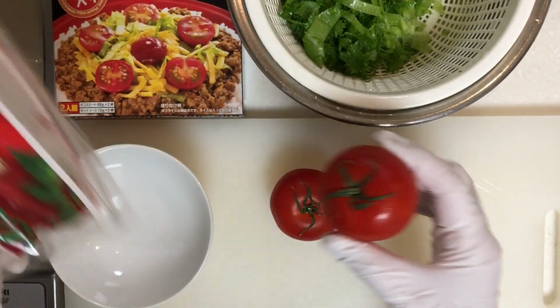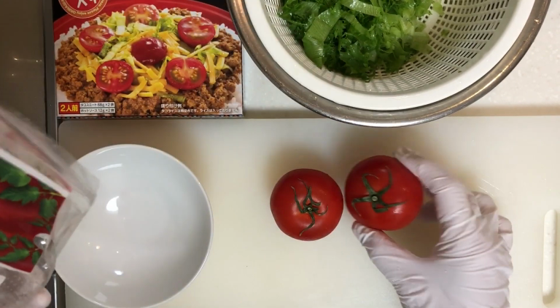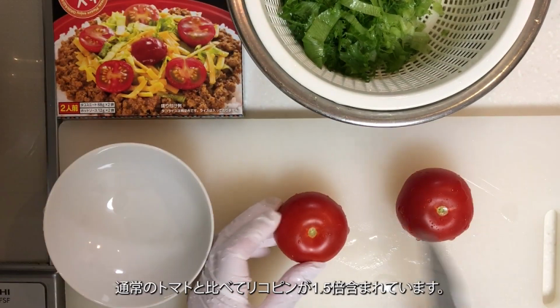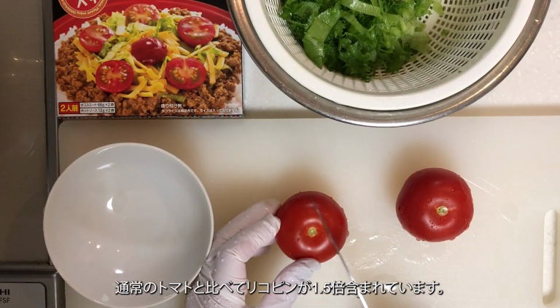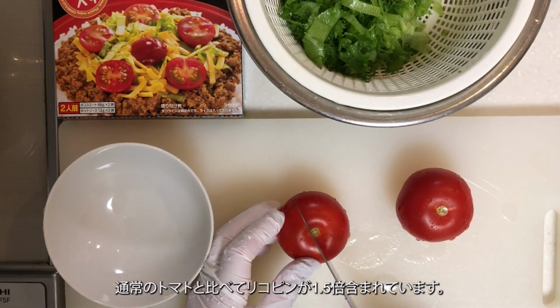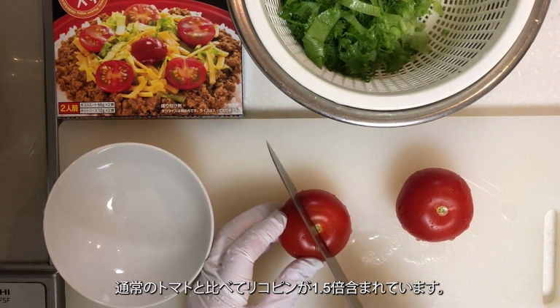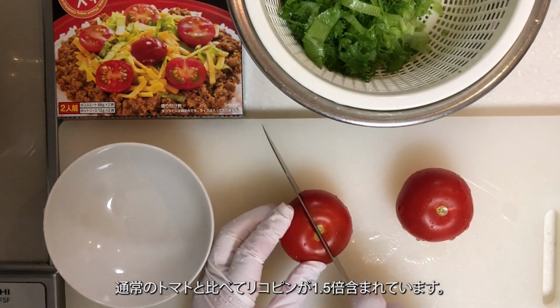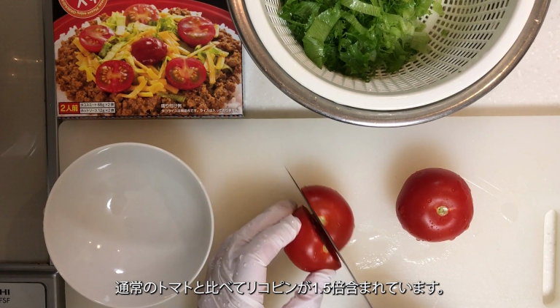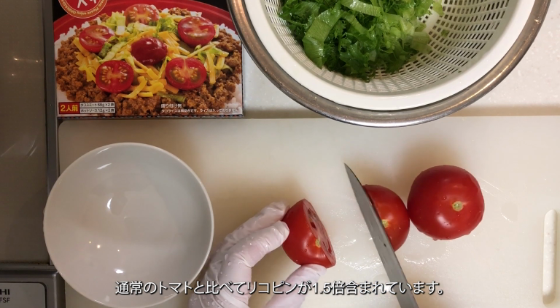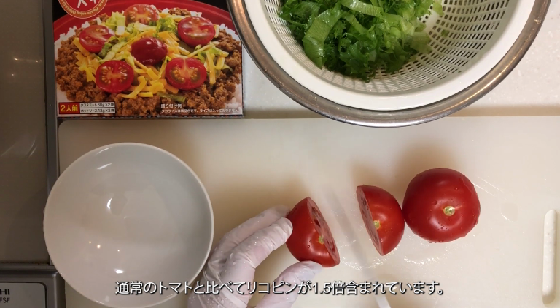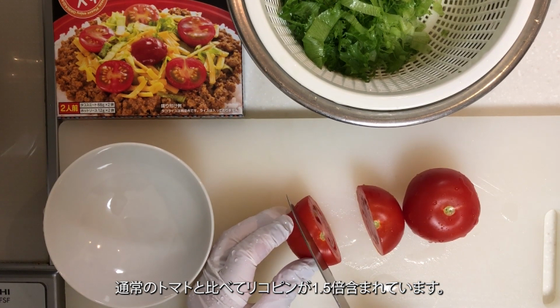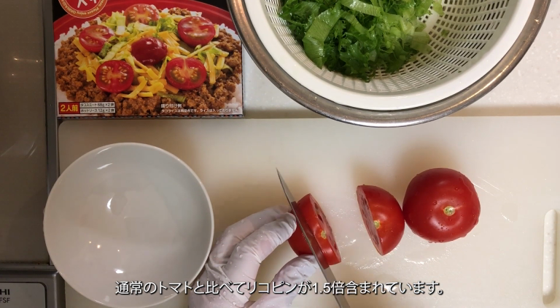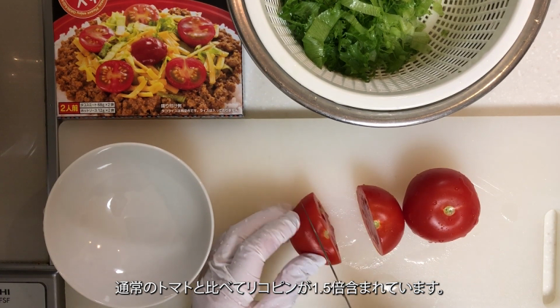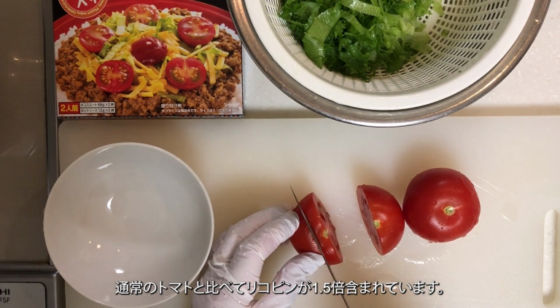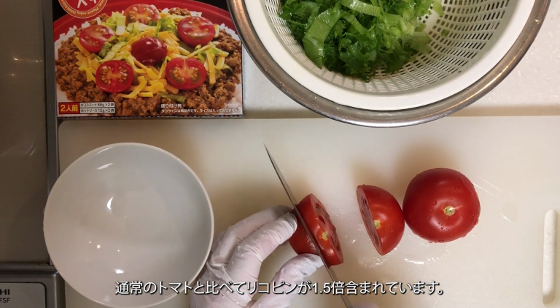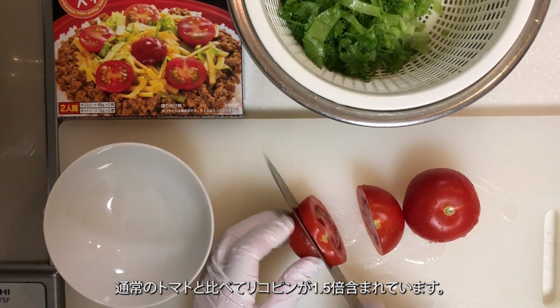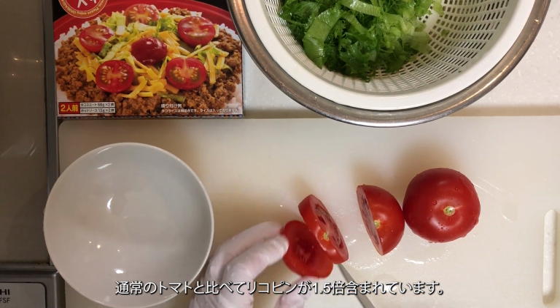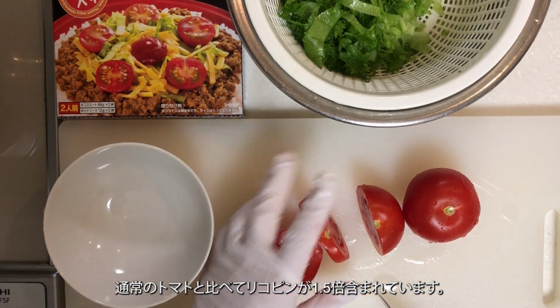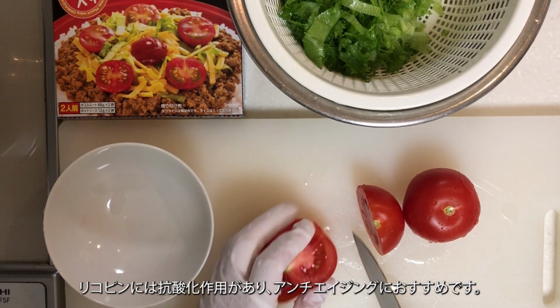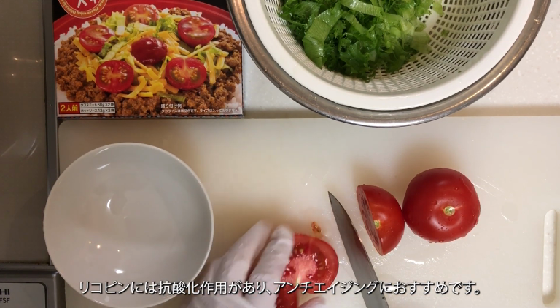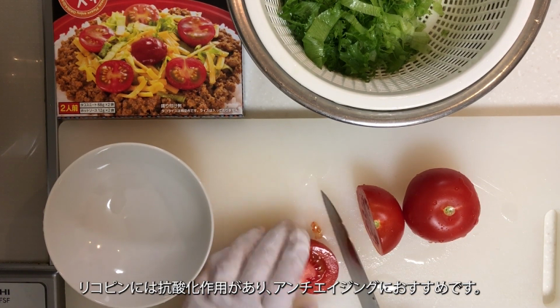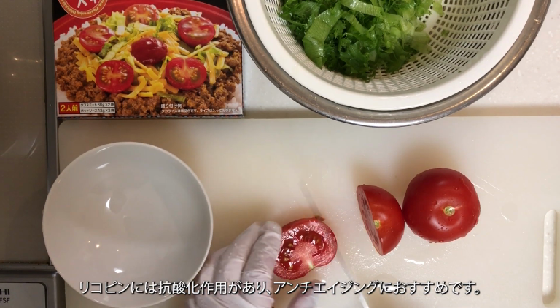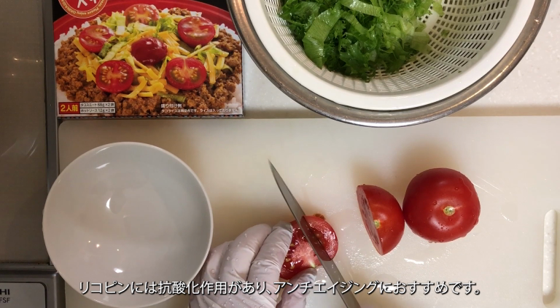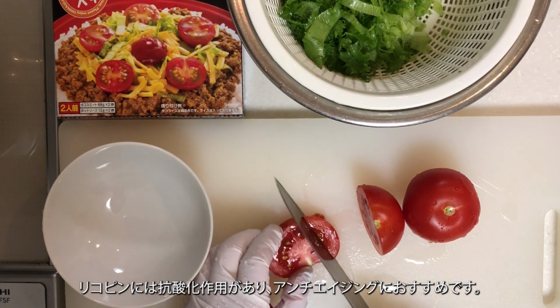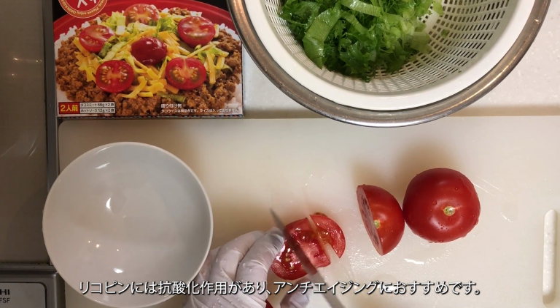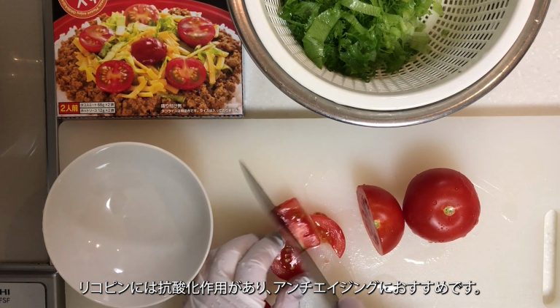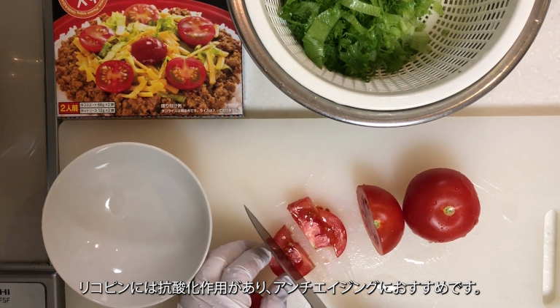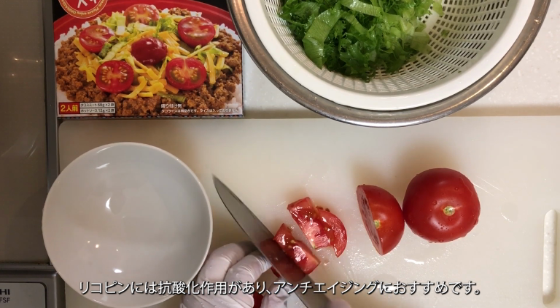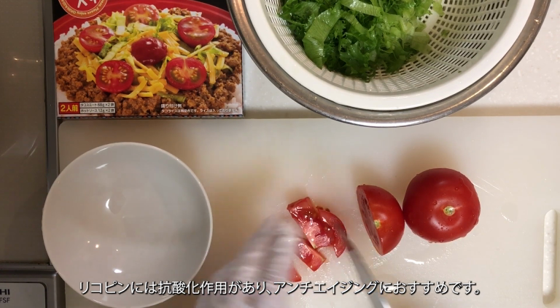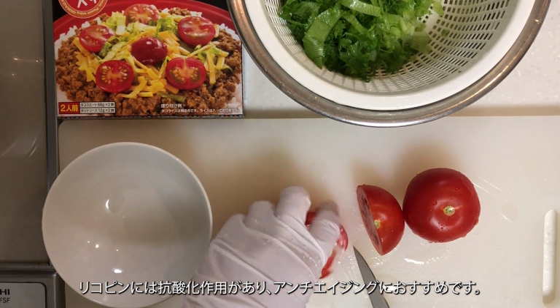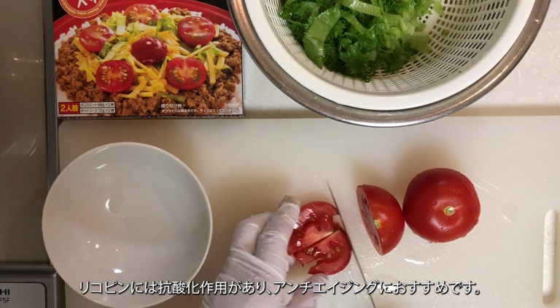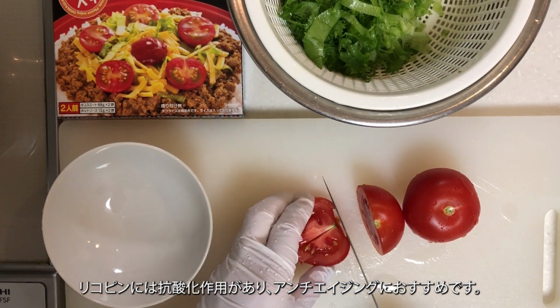Compared to regular tomatoes, they contain 1.5 times more lycopene. Lycopene has a strong antioxidant effect, making it recommended for anti-aging.